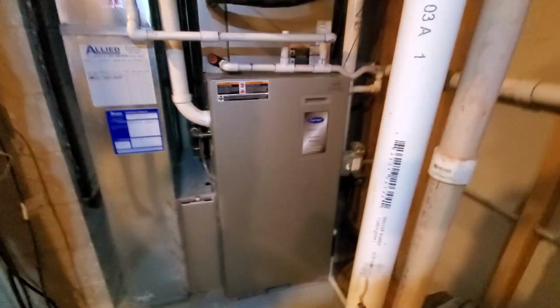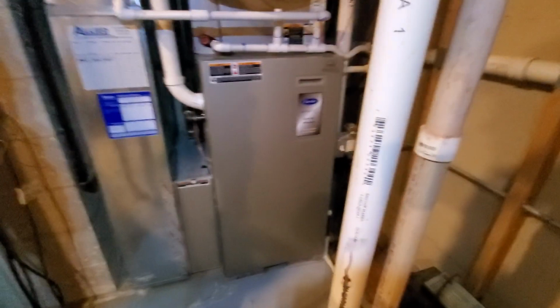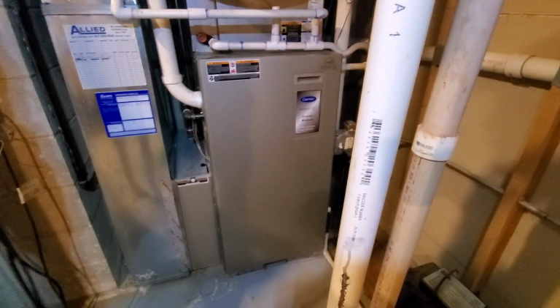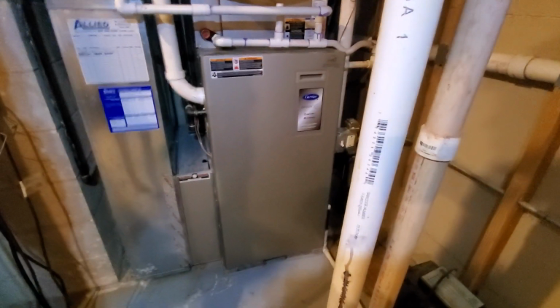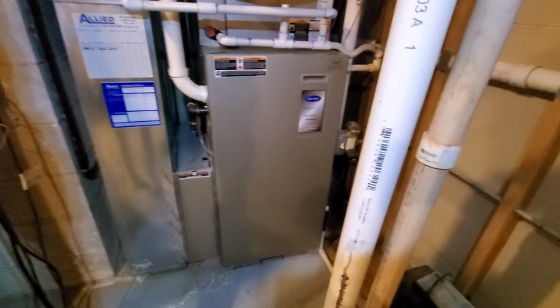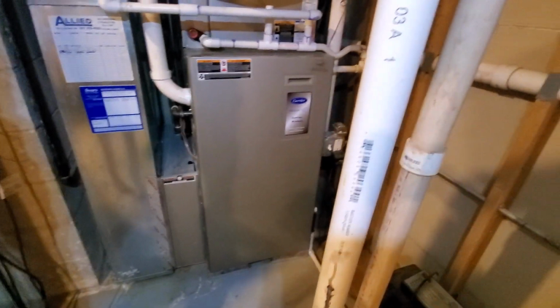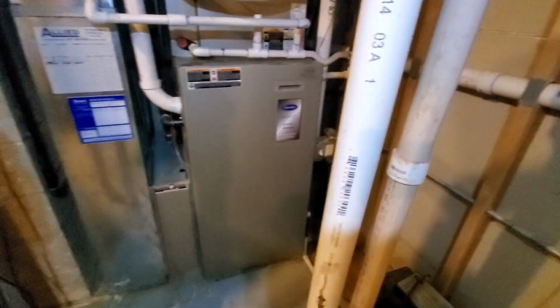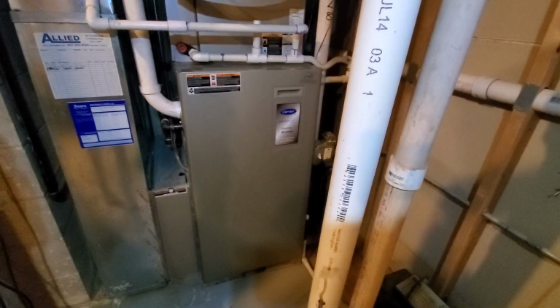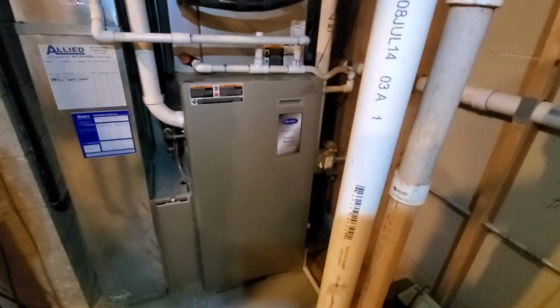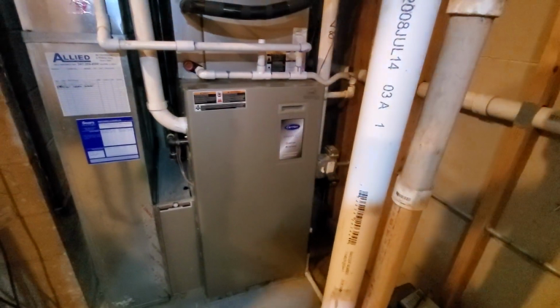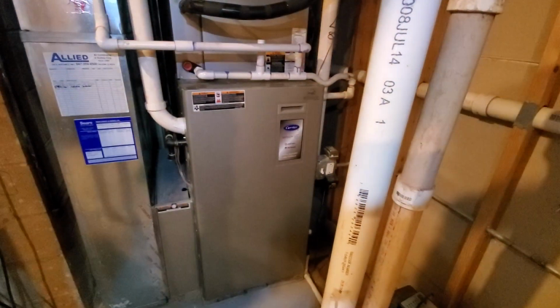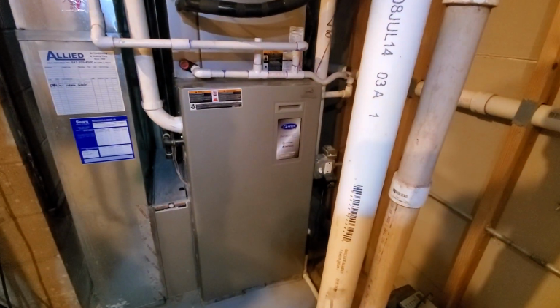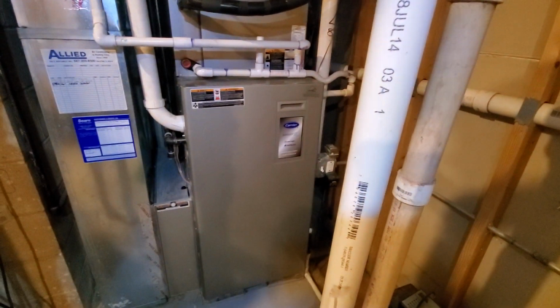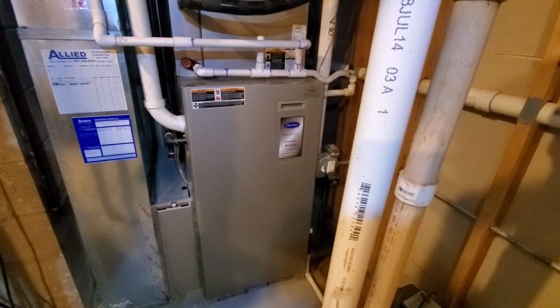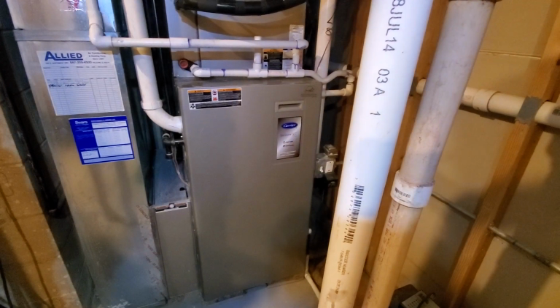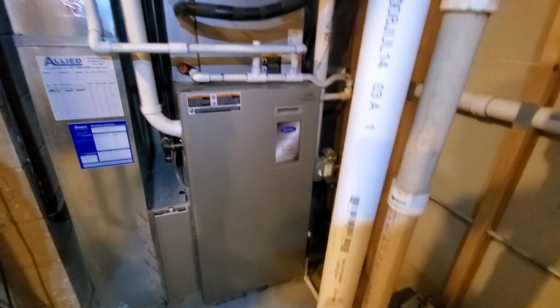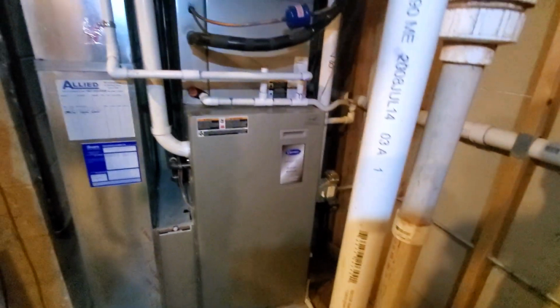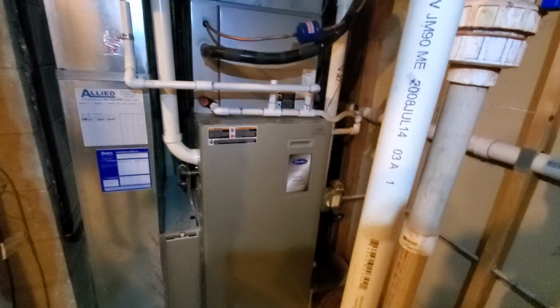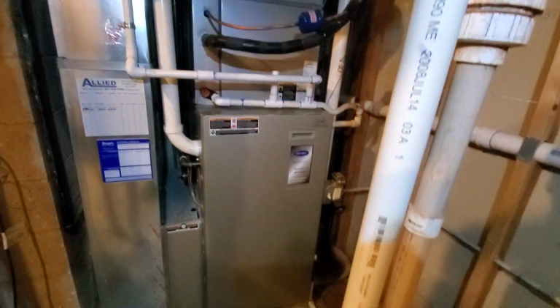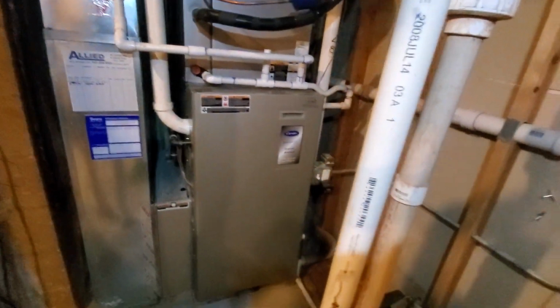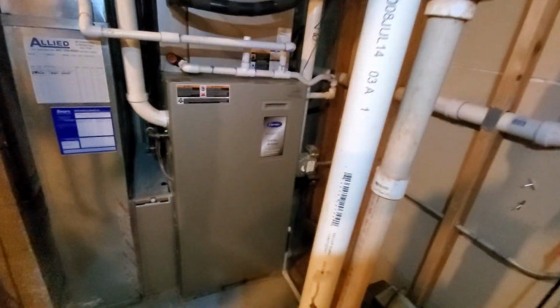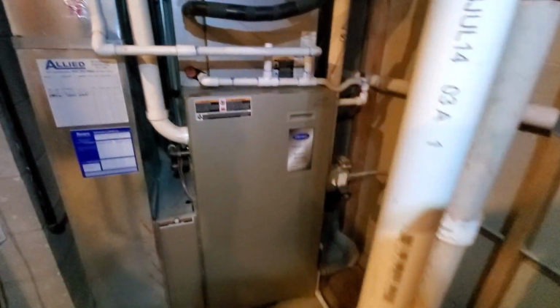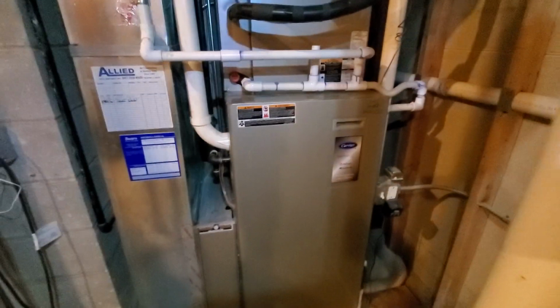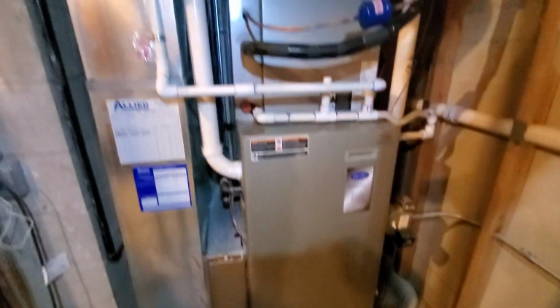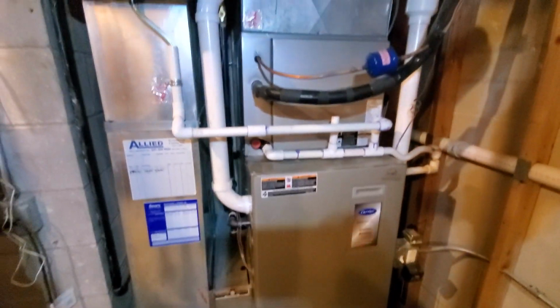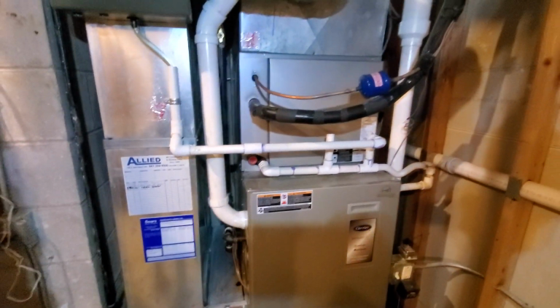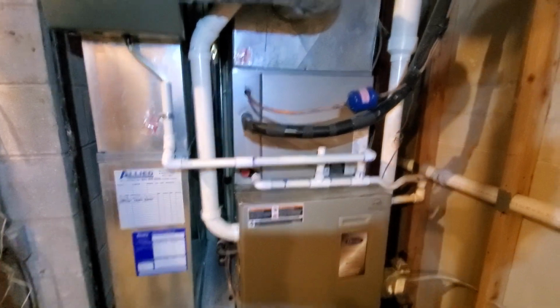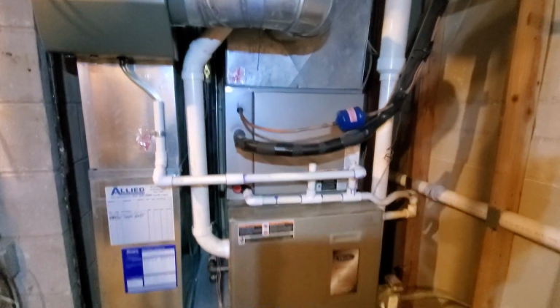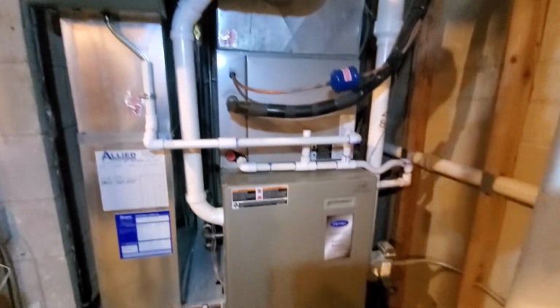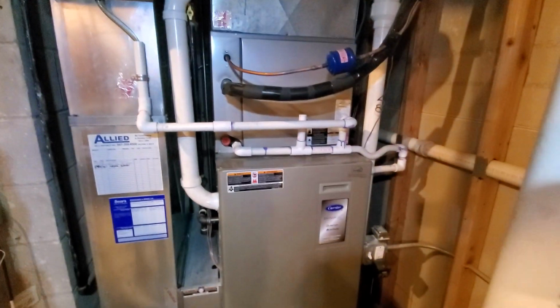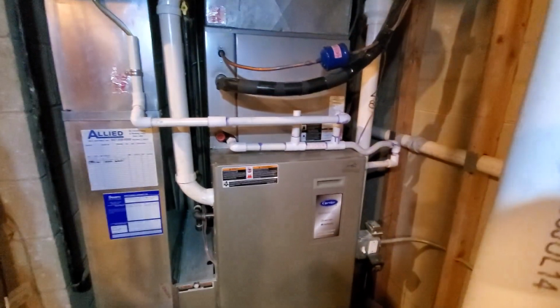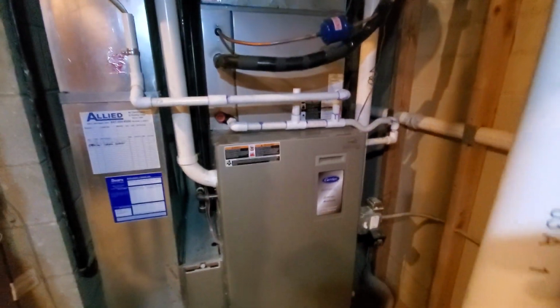Existing is a Carrier Infinity Series at 80,000 BTU, 90% efficiency, 21 inch.